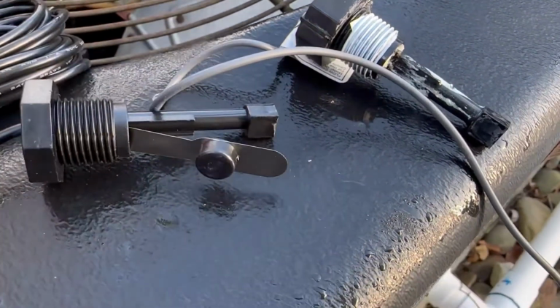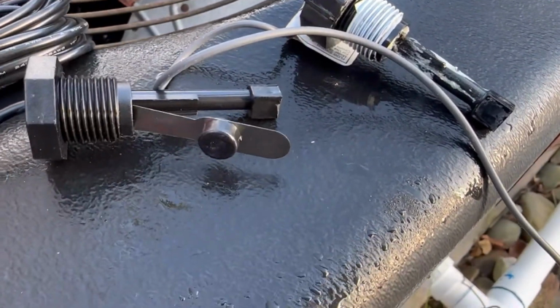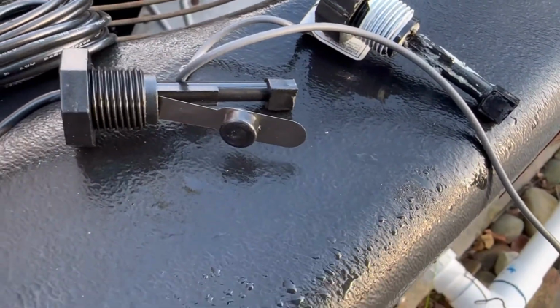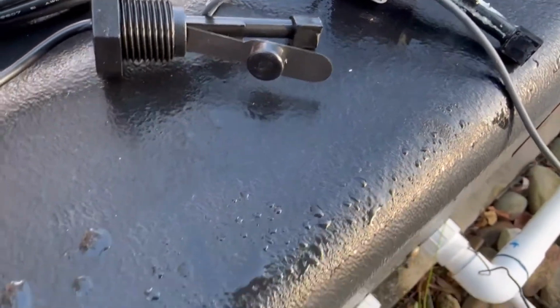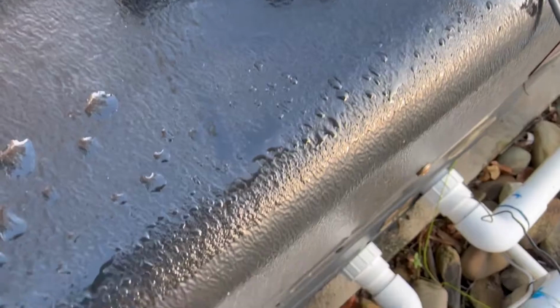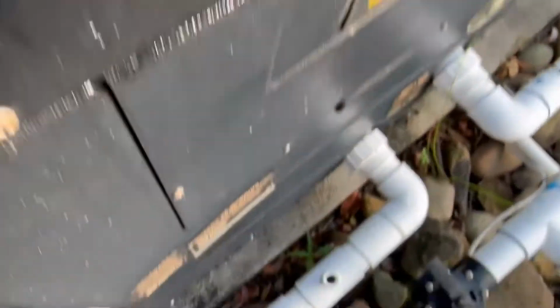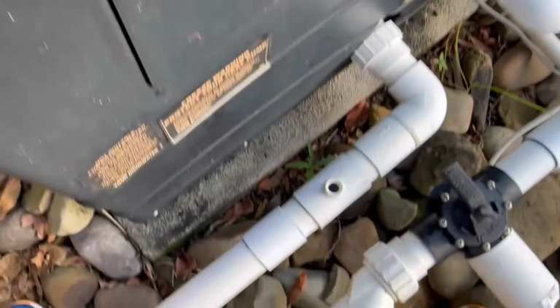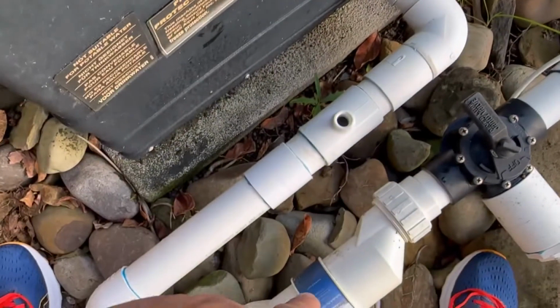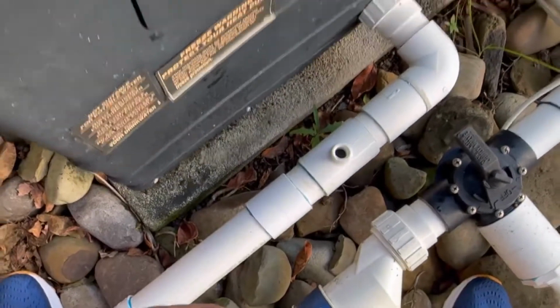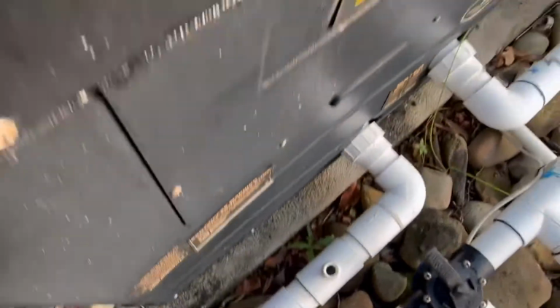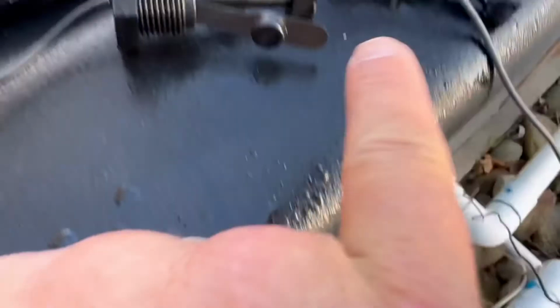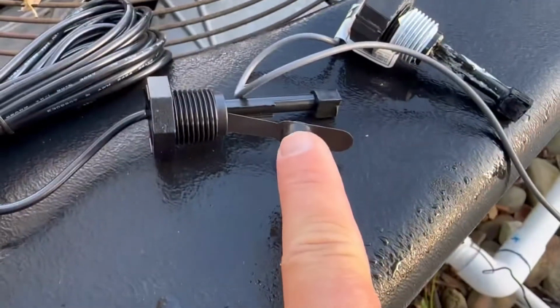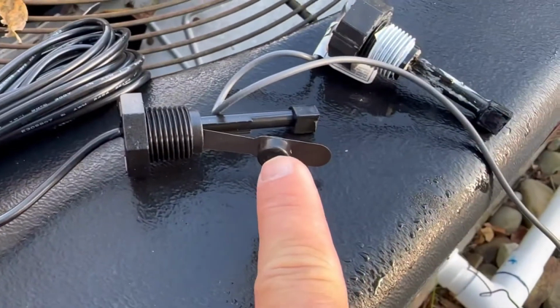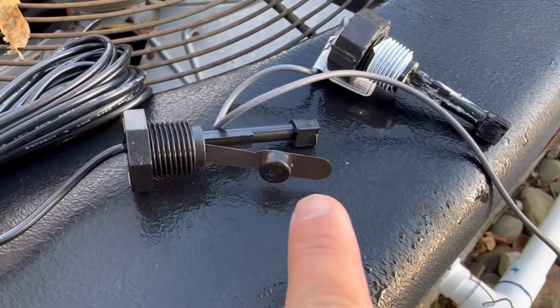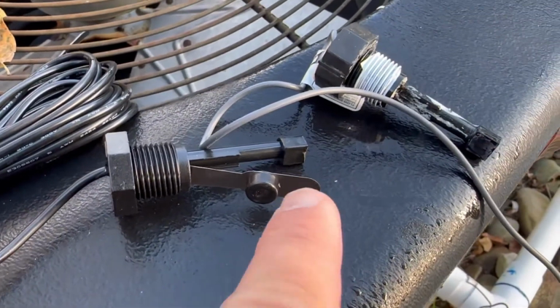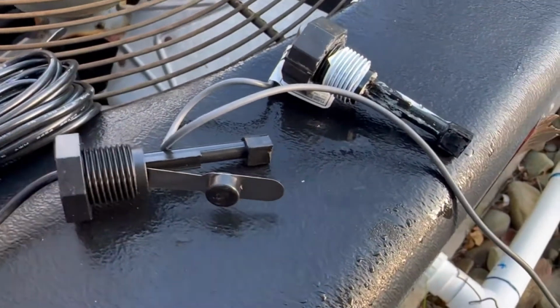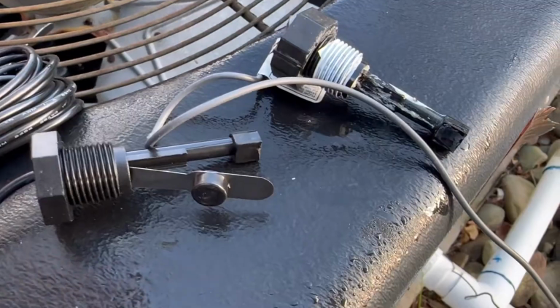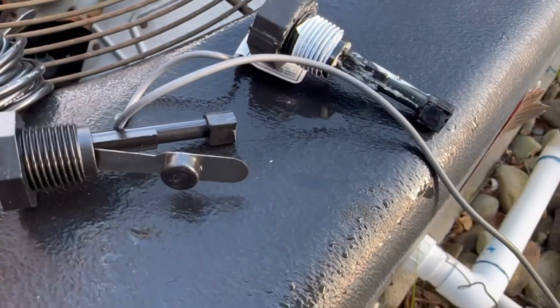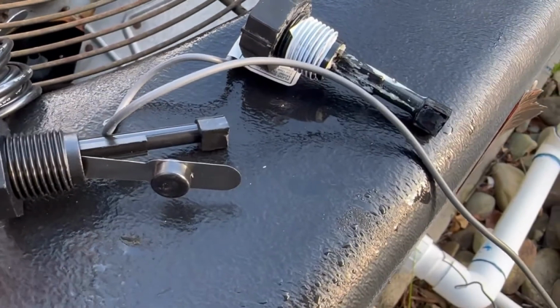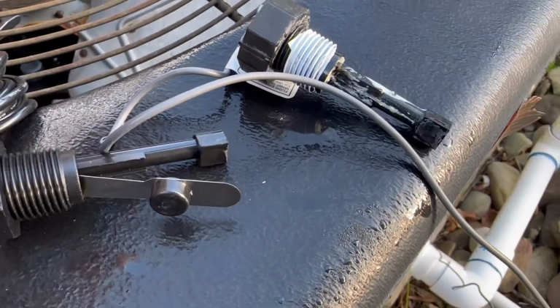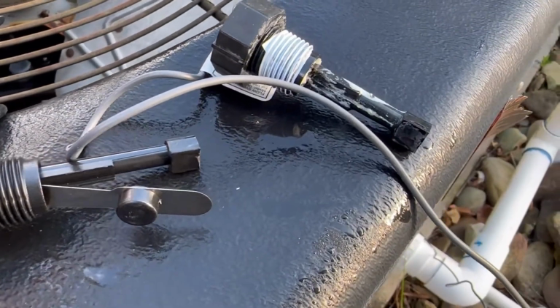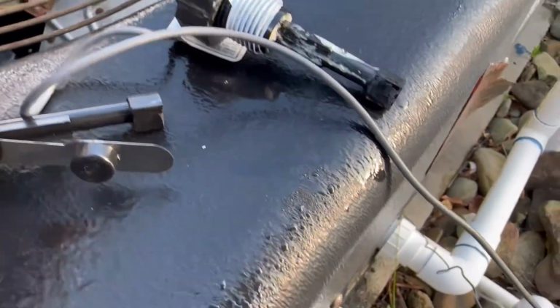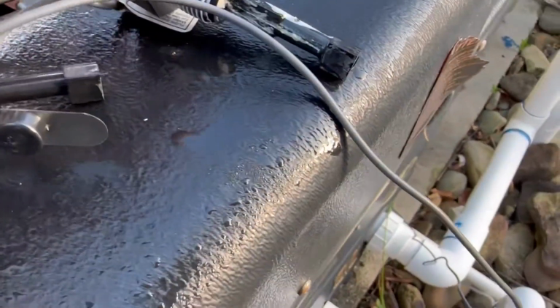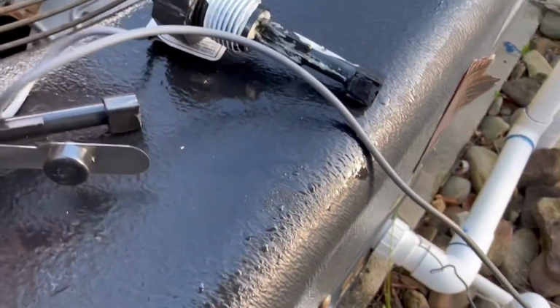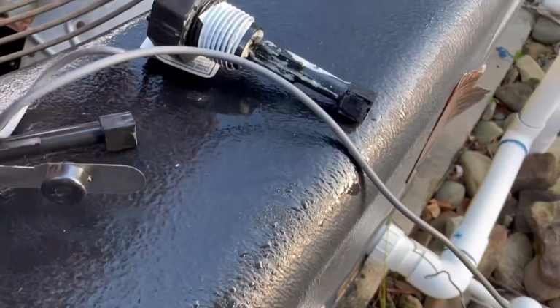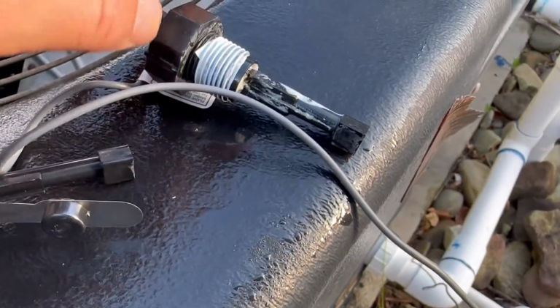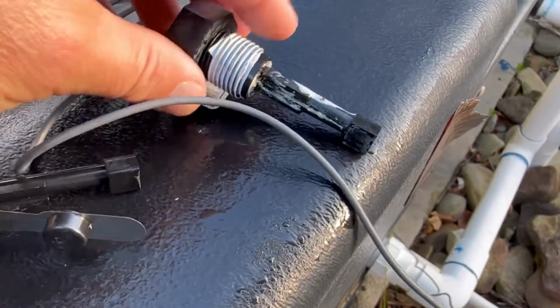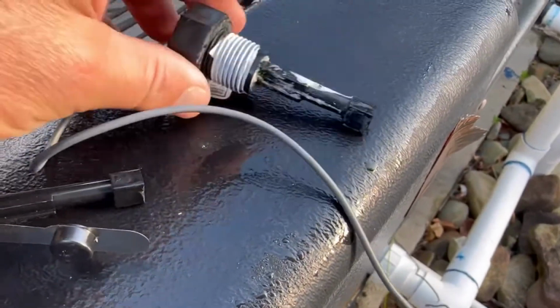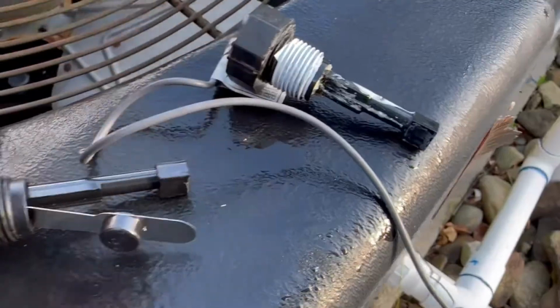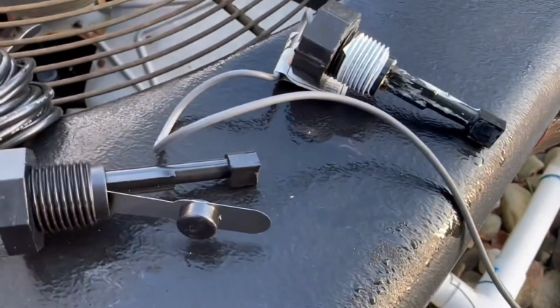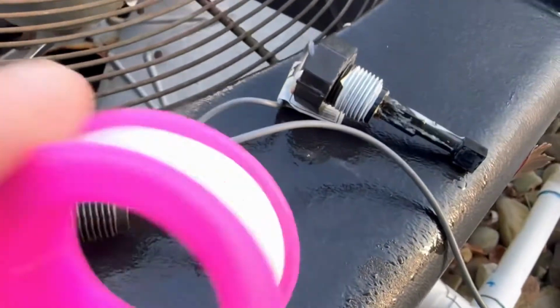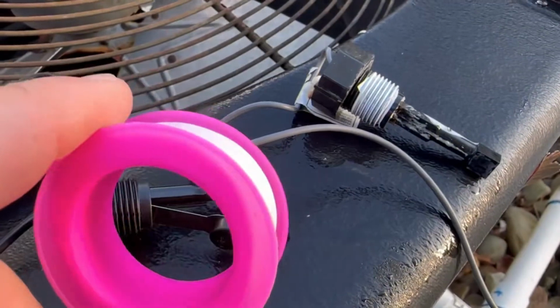The interesting thing is when I cleaned this out, I did not find the flow switch — I don't know where it is. It's somewhere in my pump but I can't do anything about that. I'm not going to start cutting PVC, so all I'm going to do is replace it with this new one.